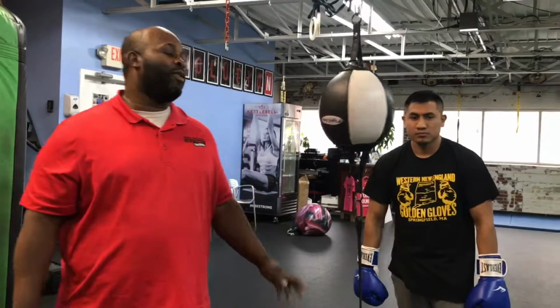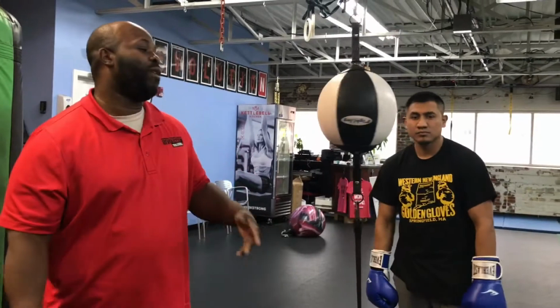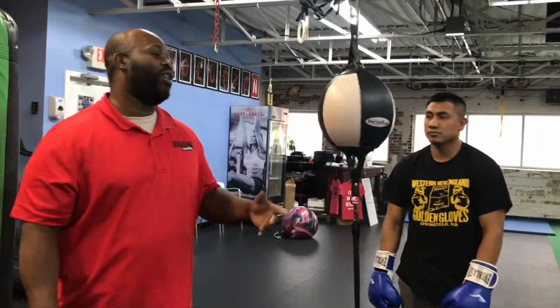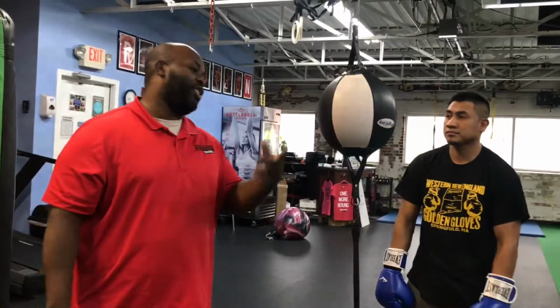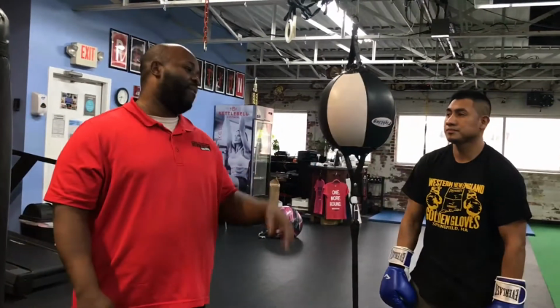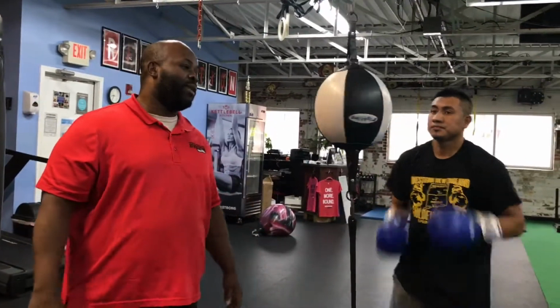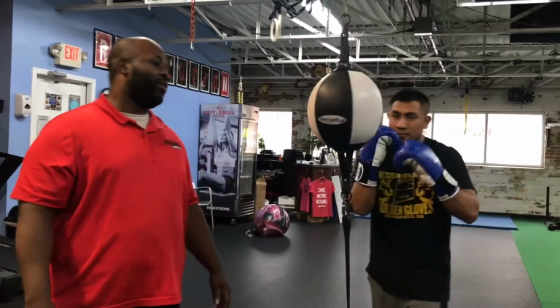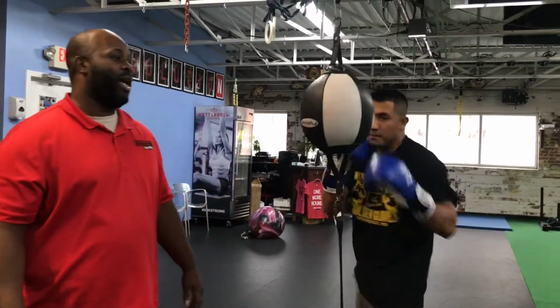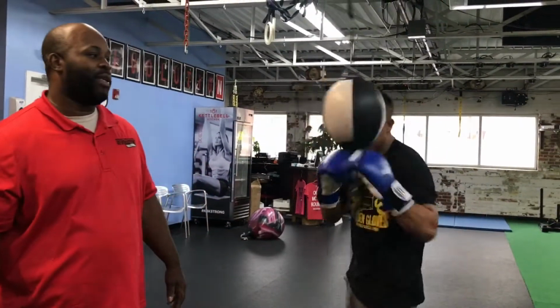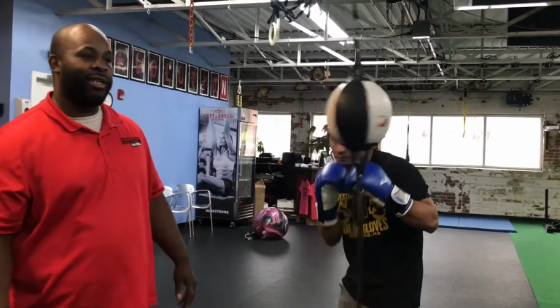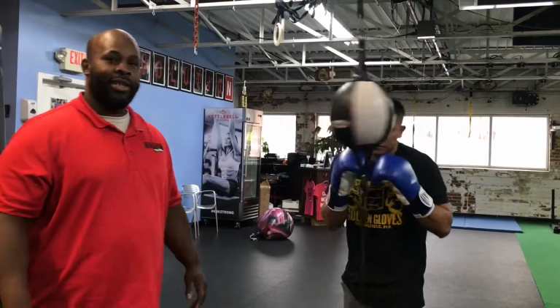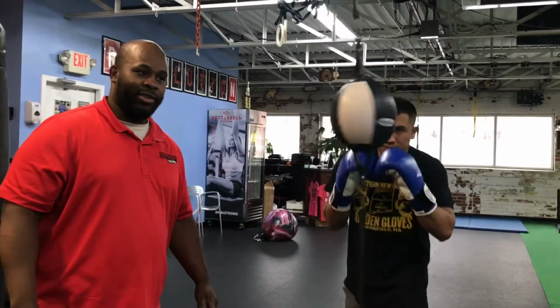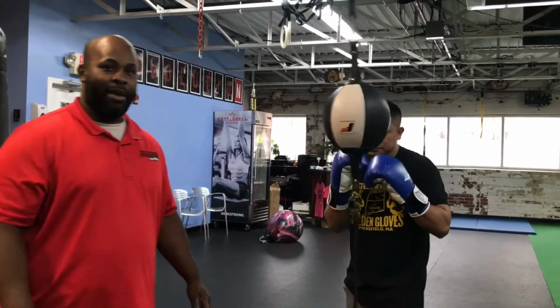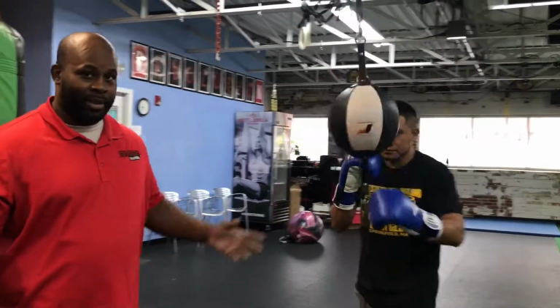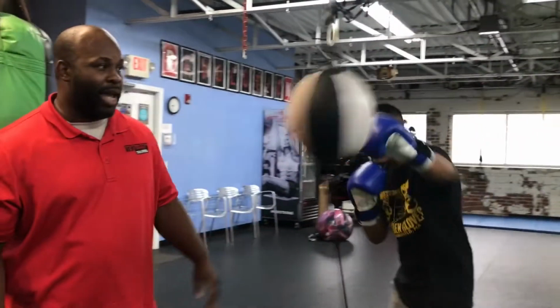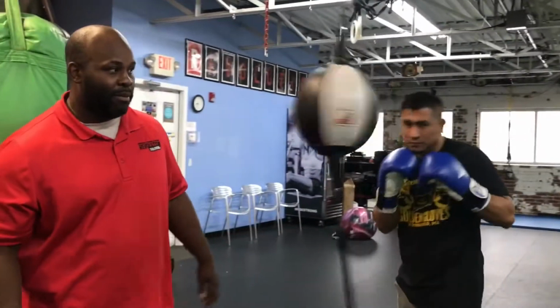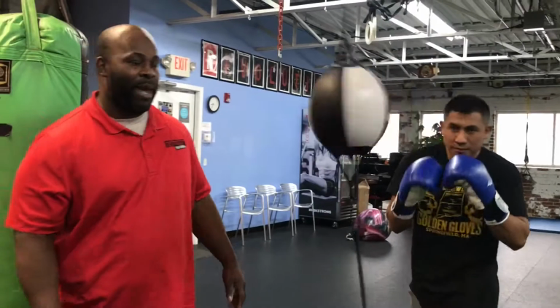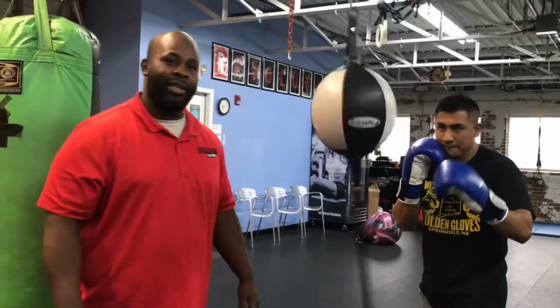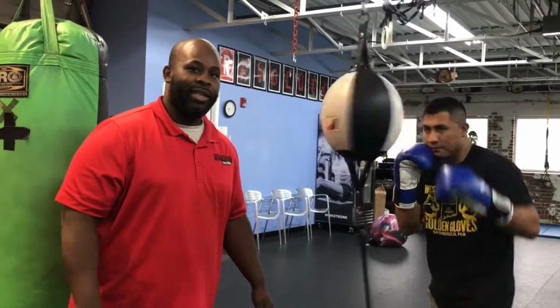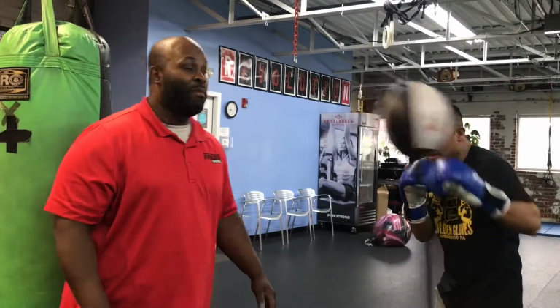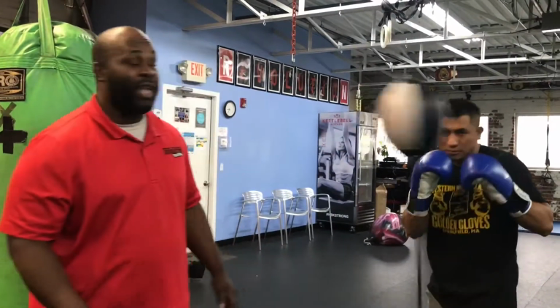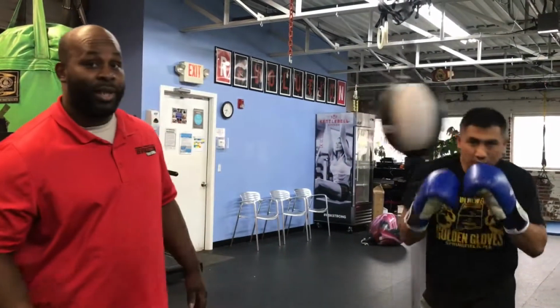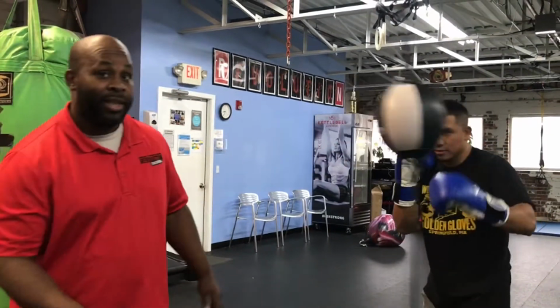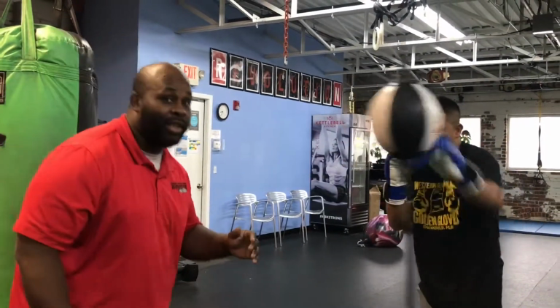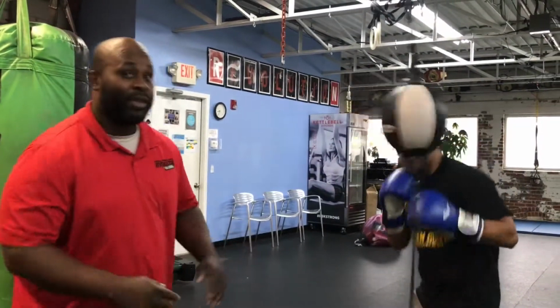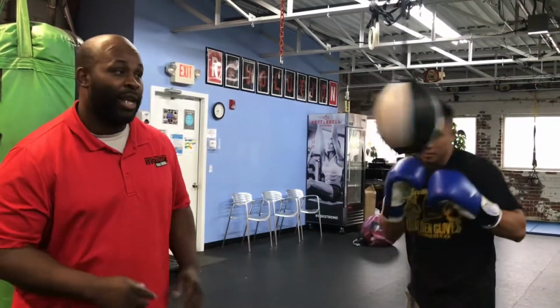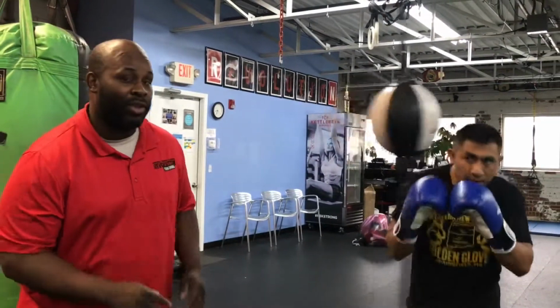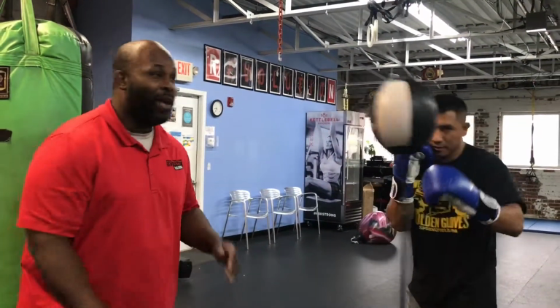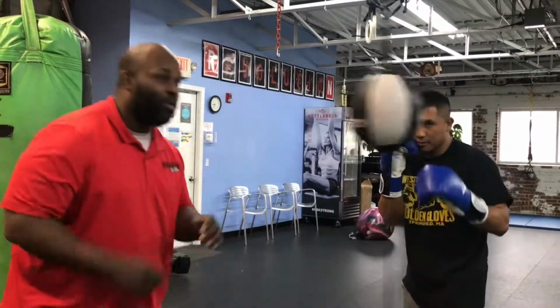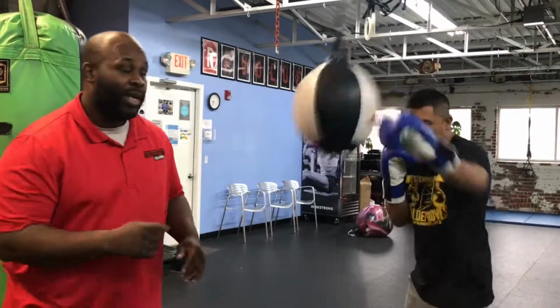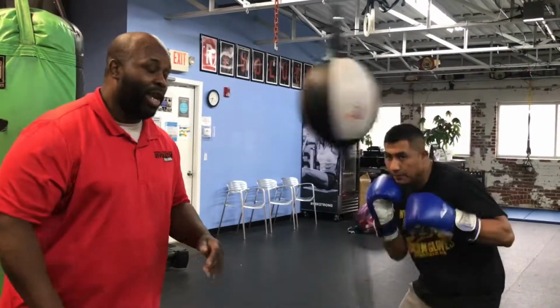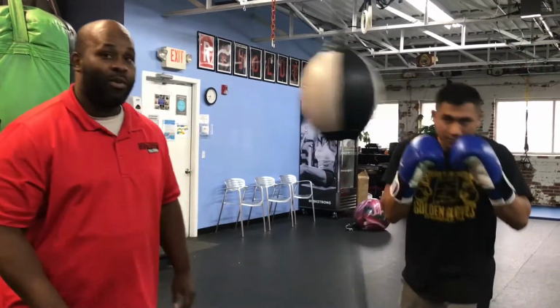First thing you want to learn is to jab. Throw a jab — right back. See how you move his head with it? Defense will get out of the punch. Jab, move, jab, move.